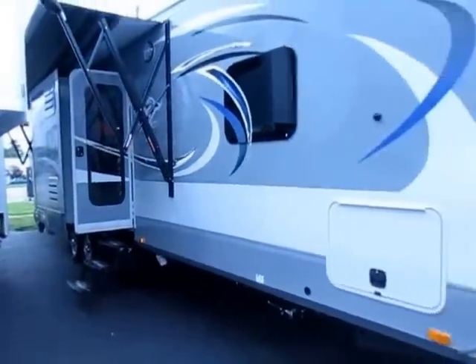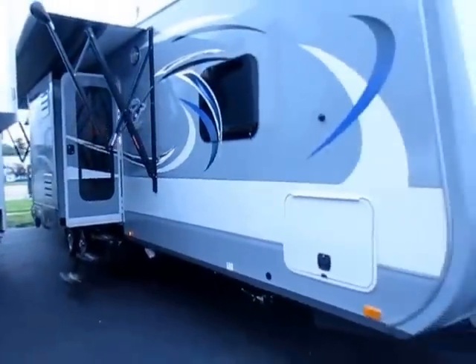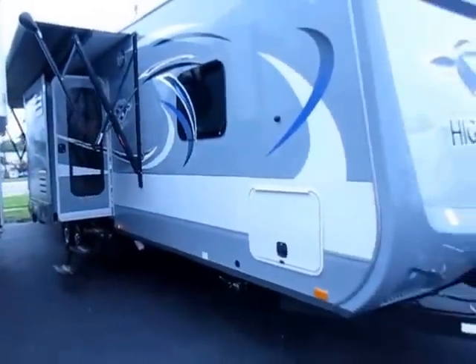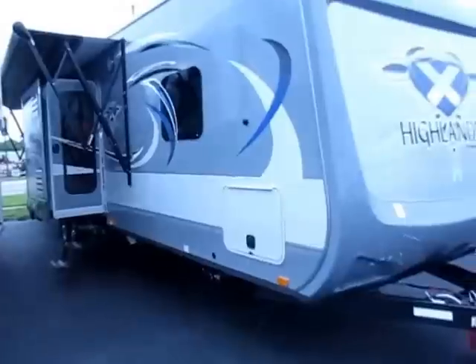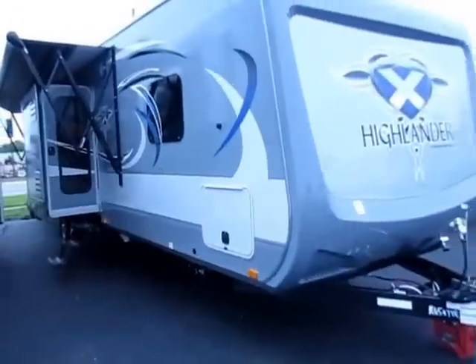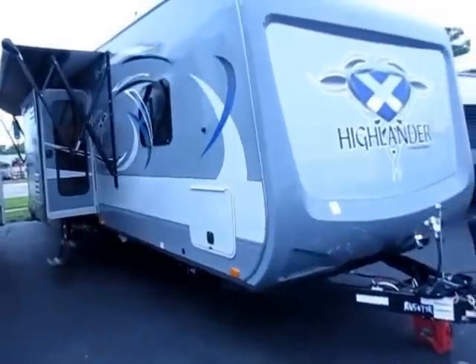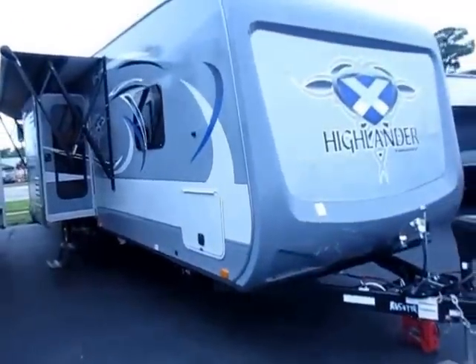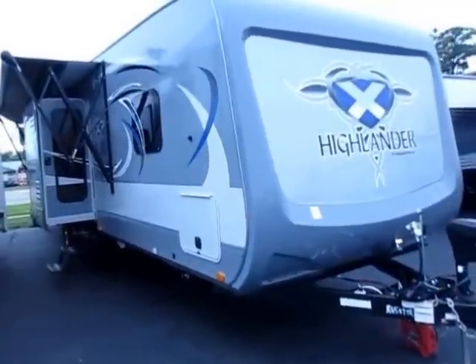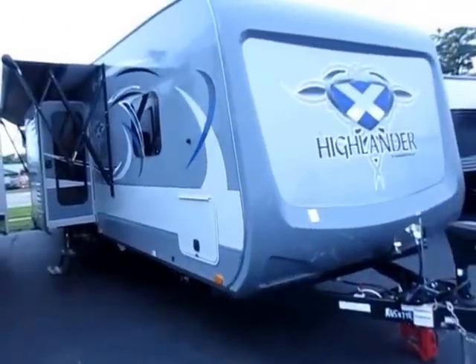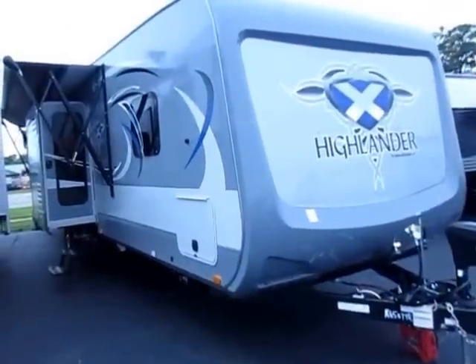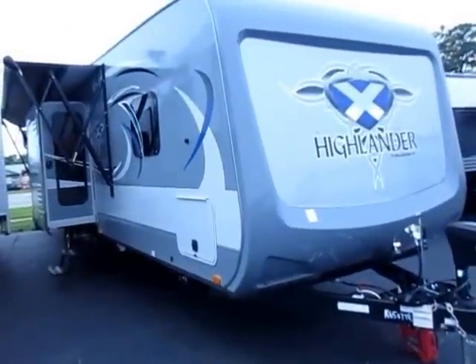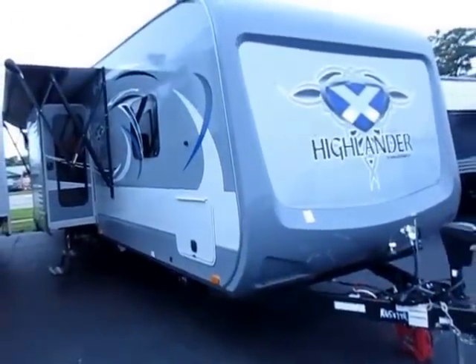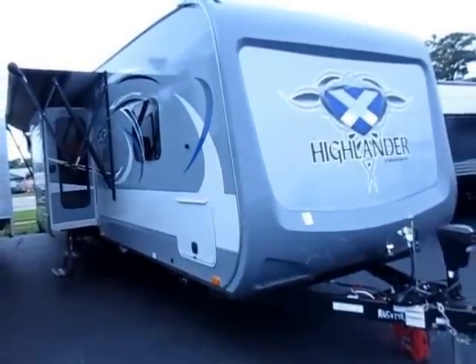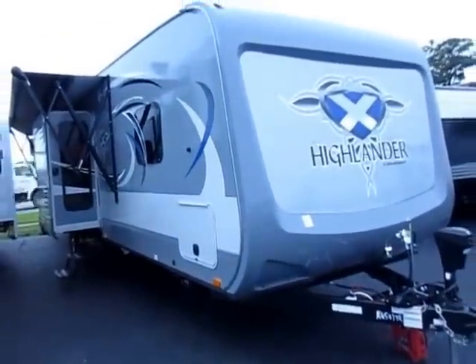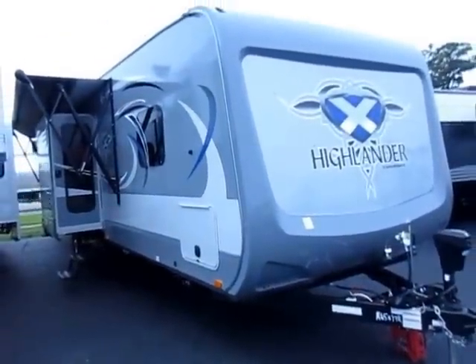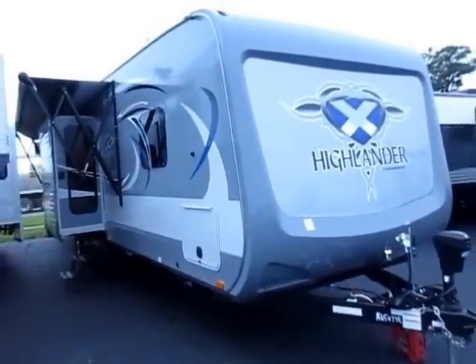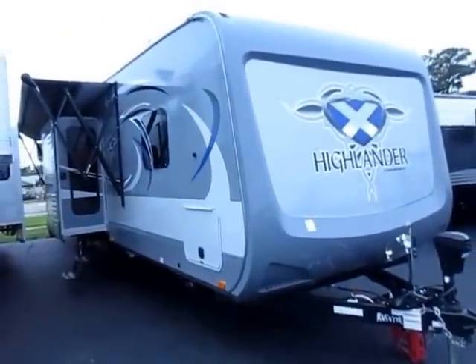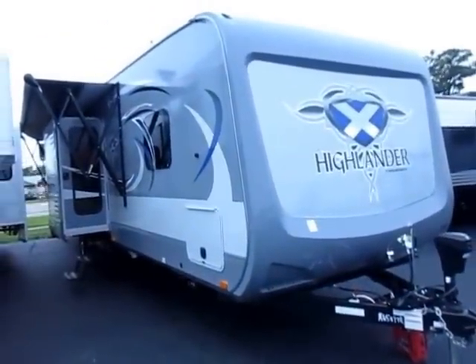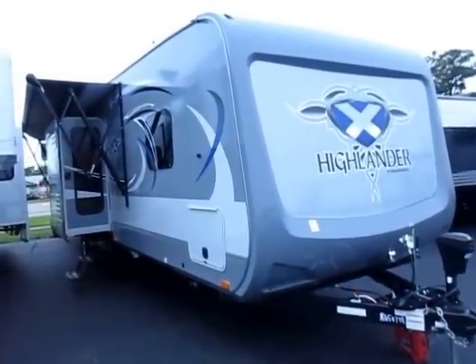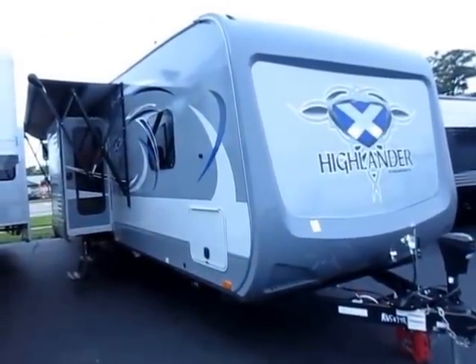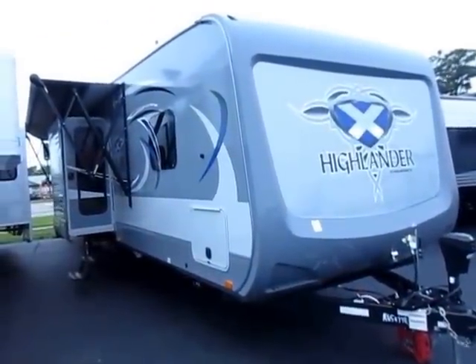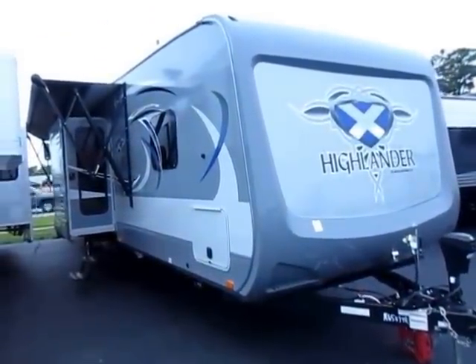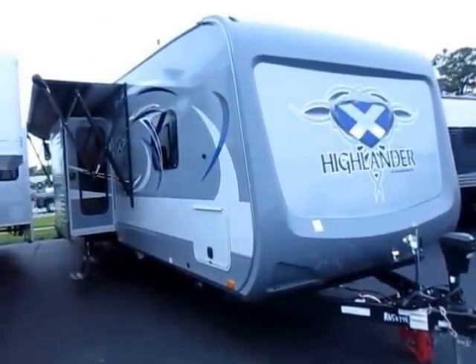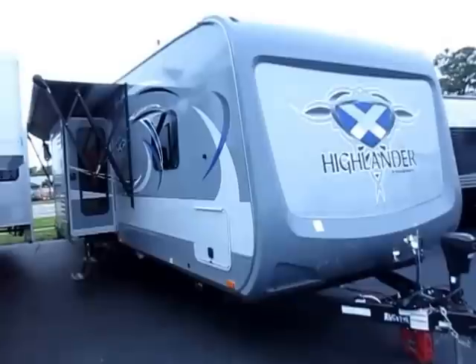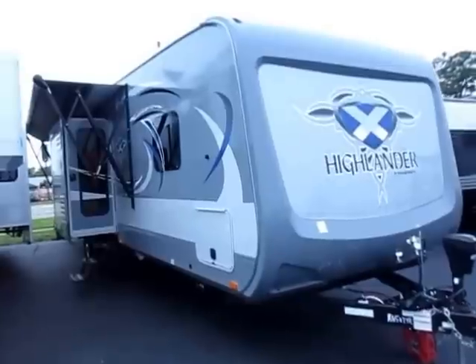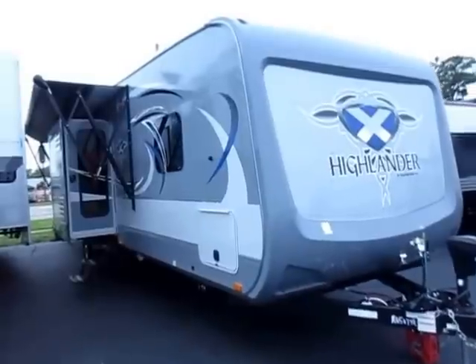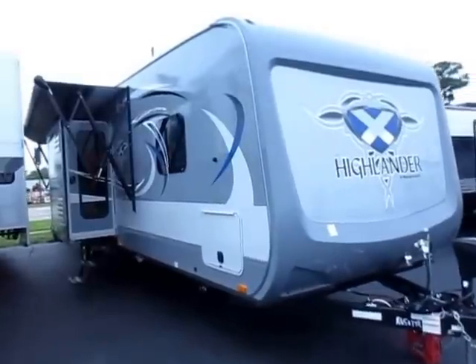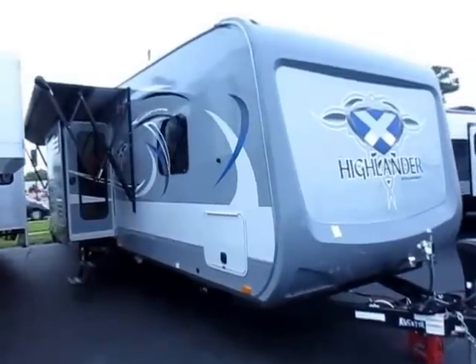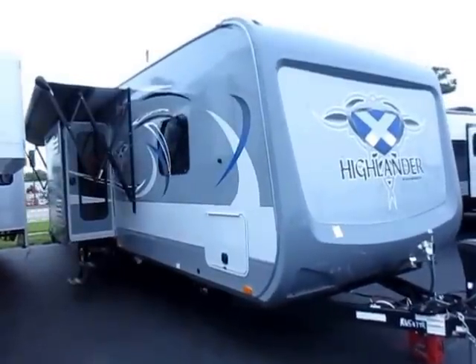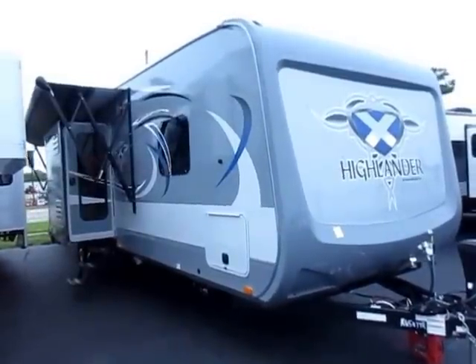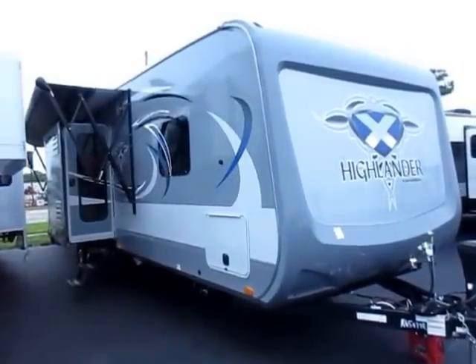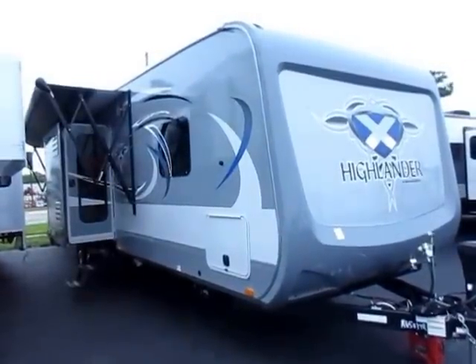It's a Highlander, and there can be only one. It's here at Haylett RV of Coldwater, Michigan — 800-256-5196. Take care, stay safe, and have fun everybody.